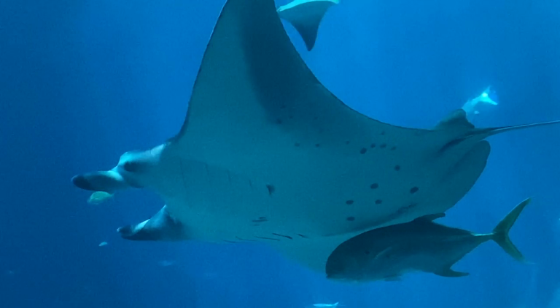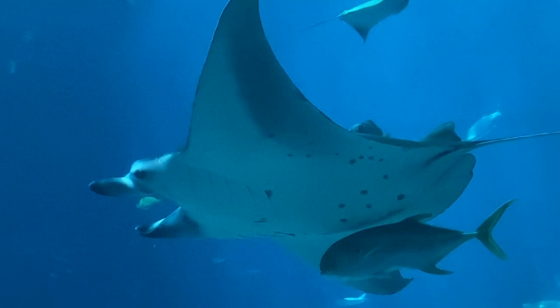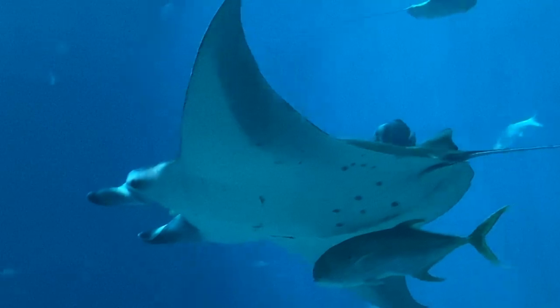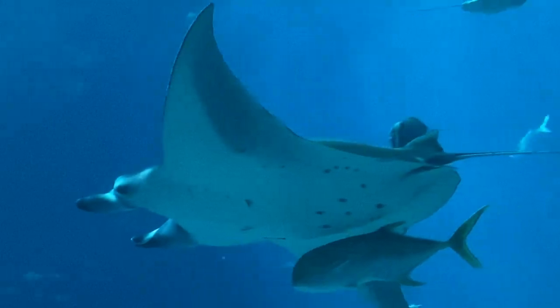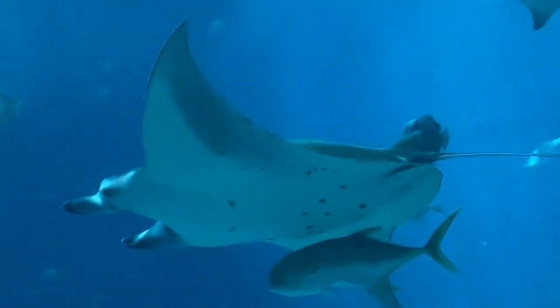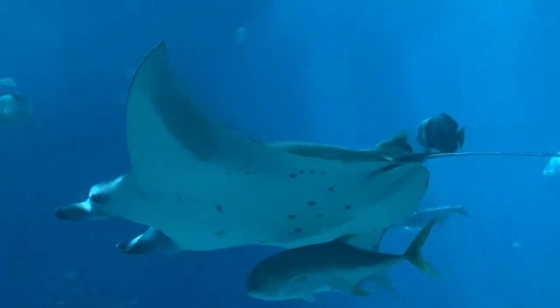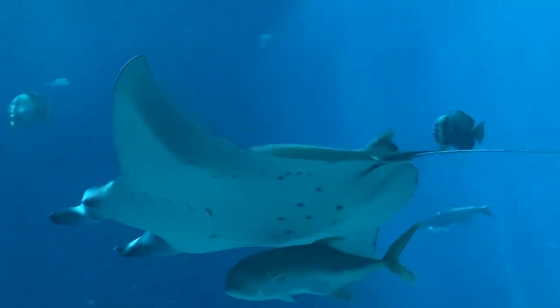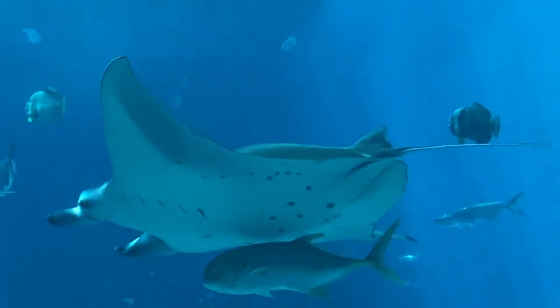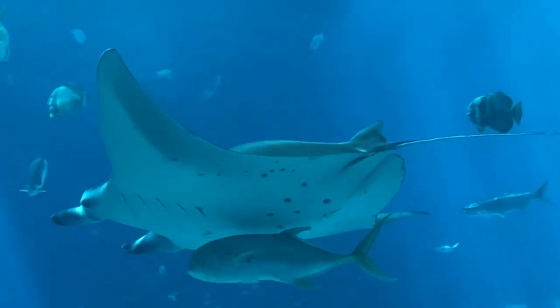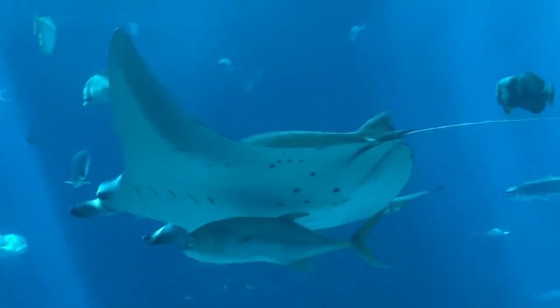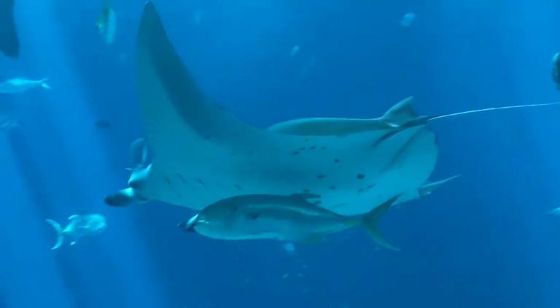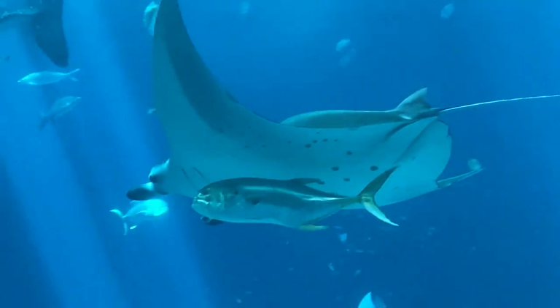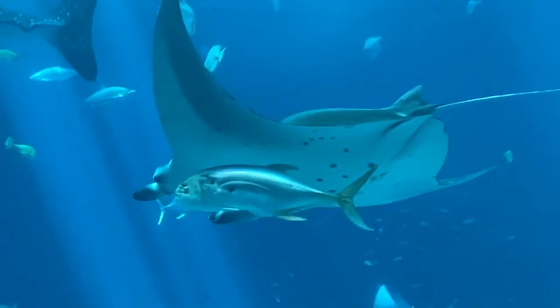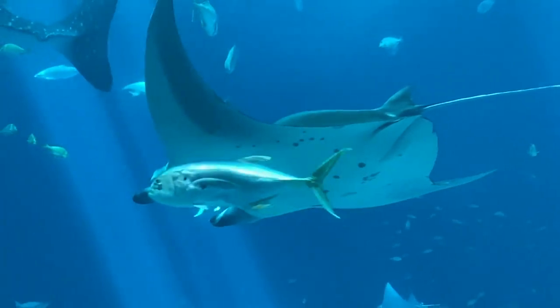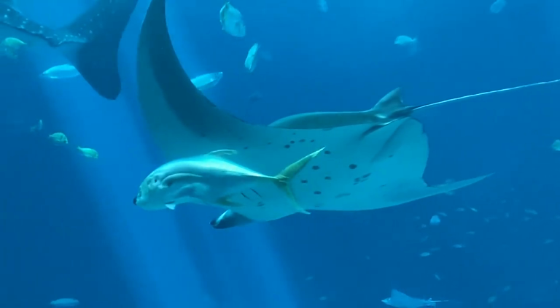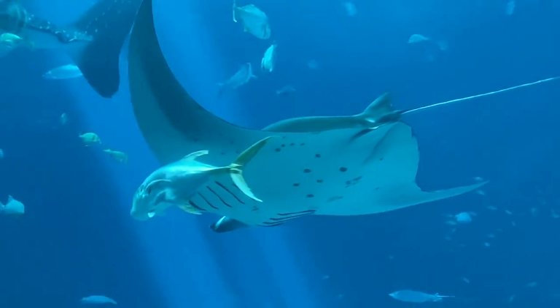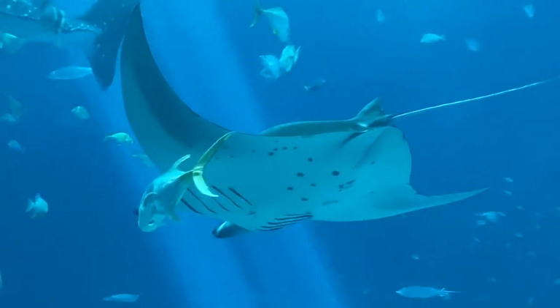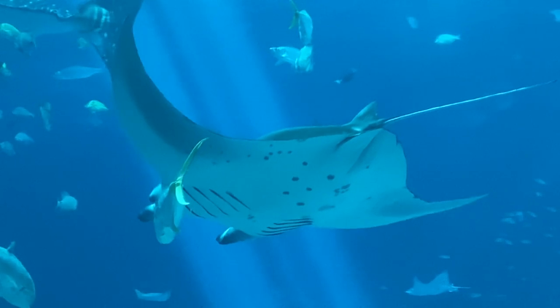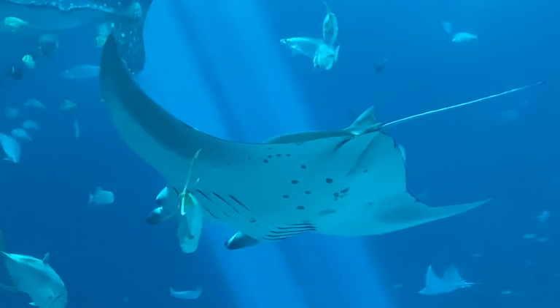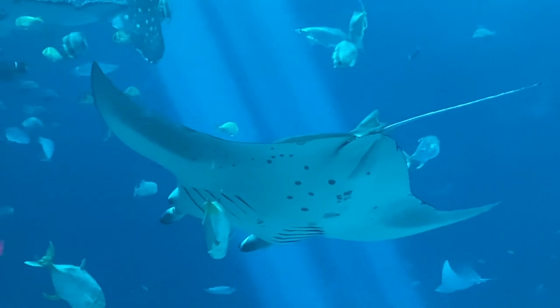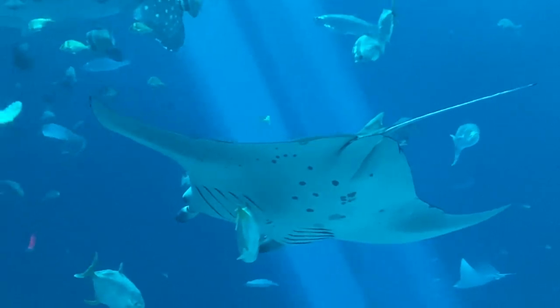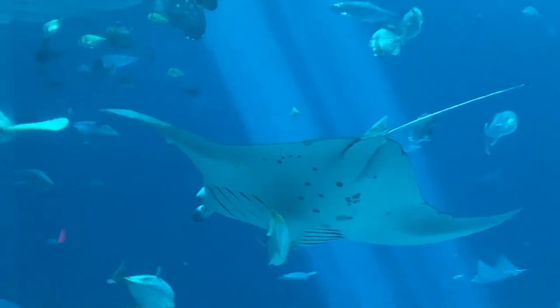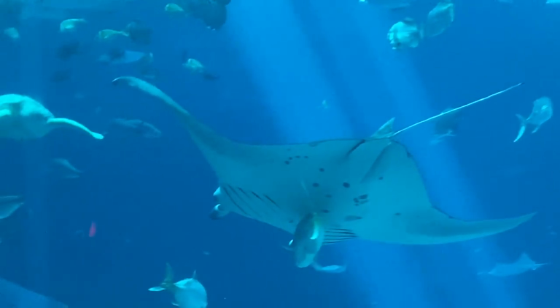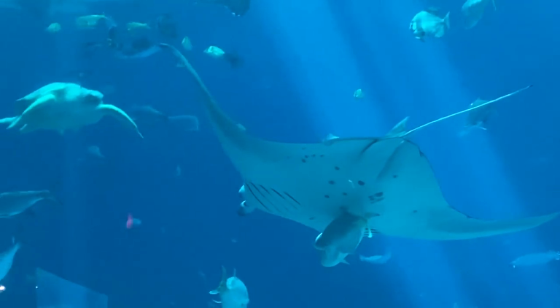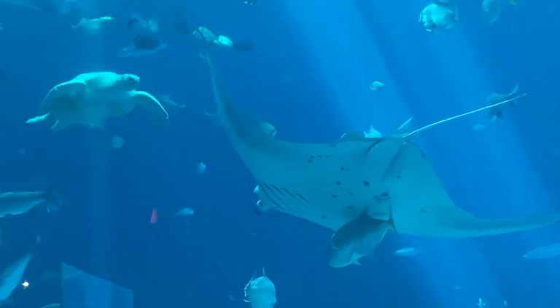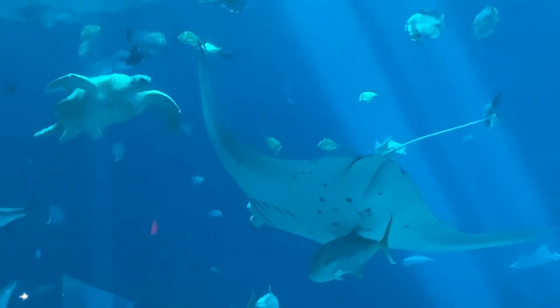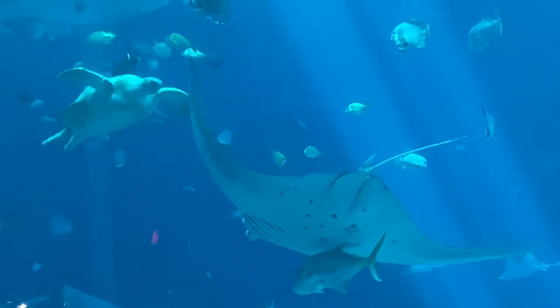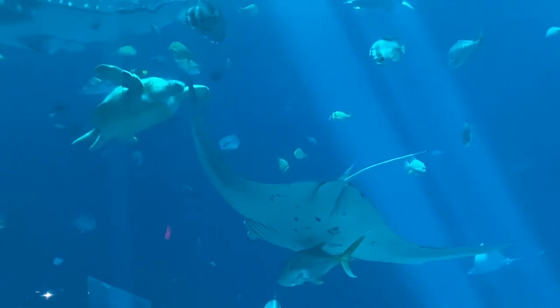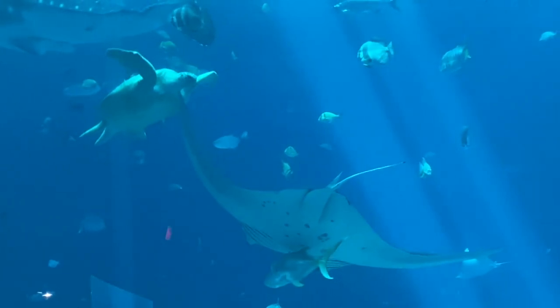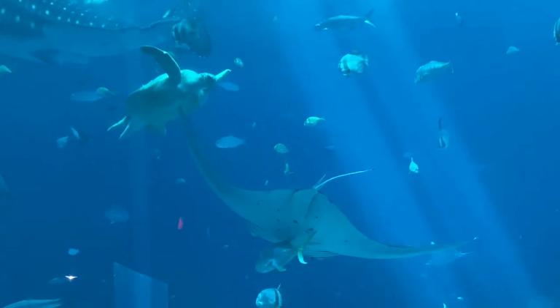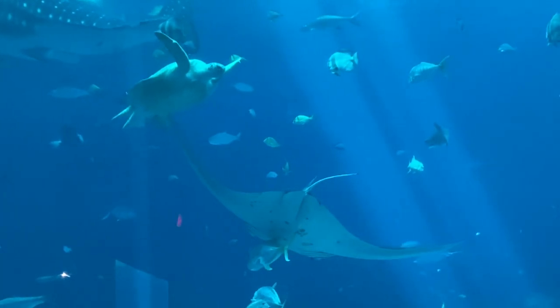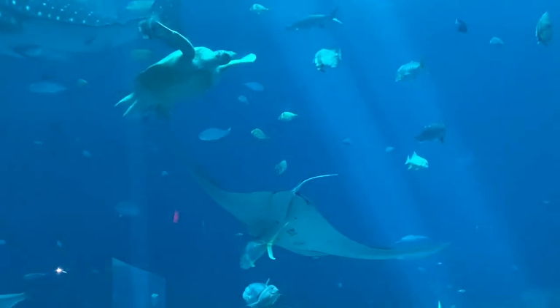You'll notice diving down about halfway and coming towards the window is our turtle. This is a green sea turtle. He is a rescue and his name is Tang.